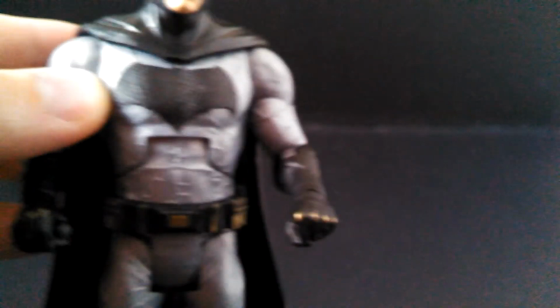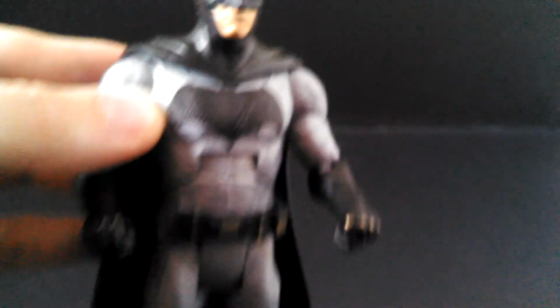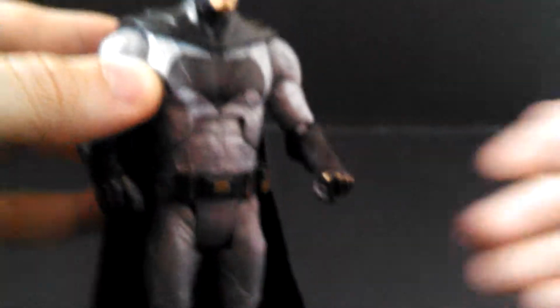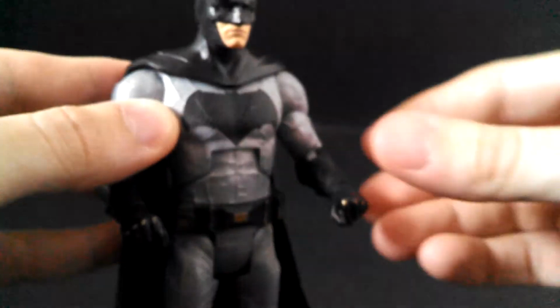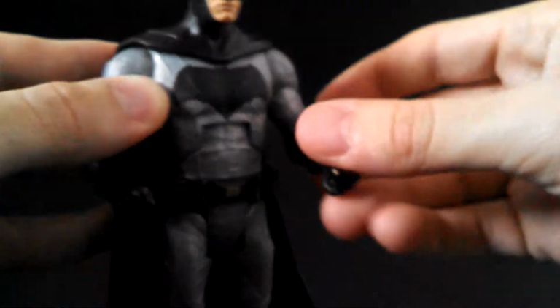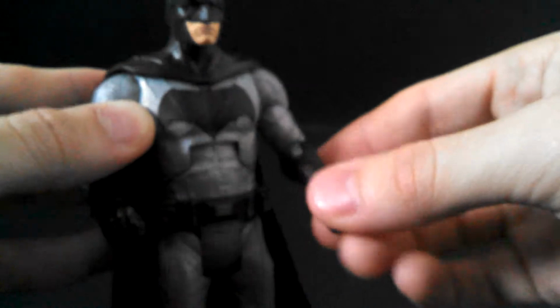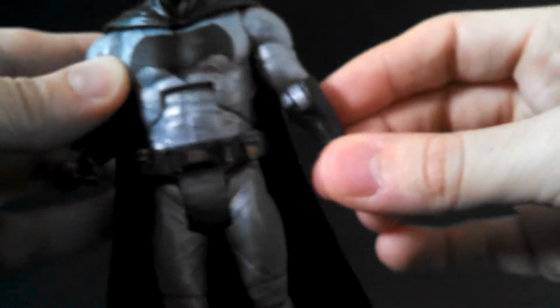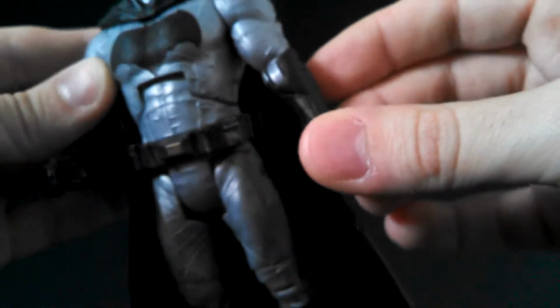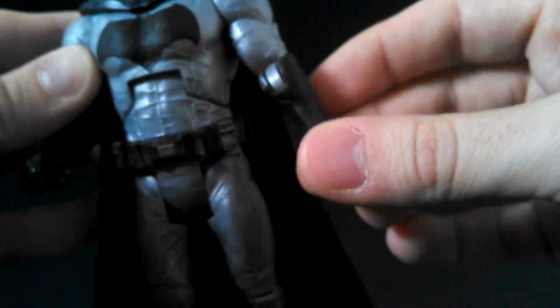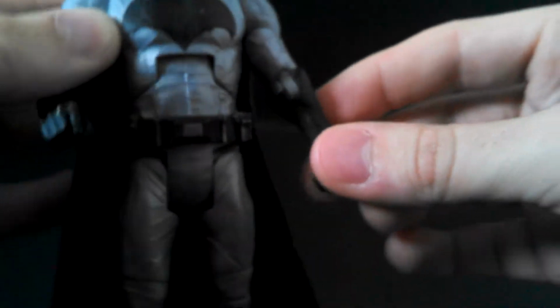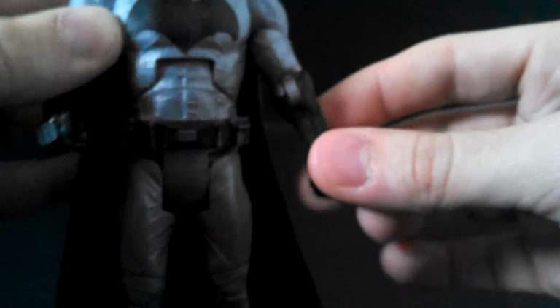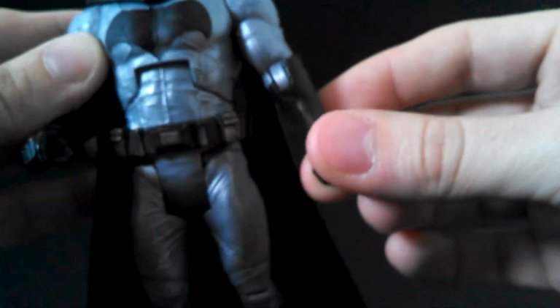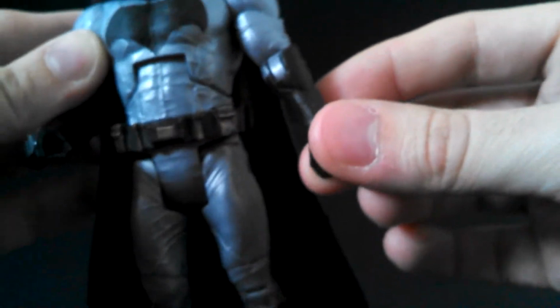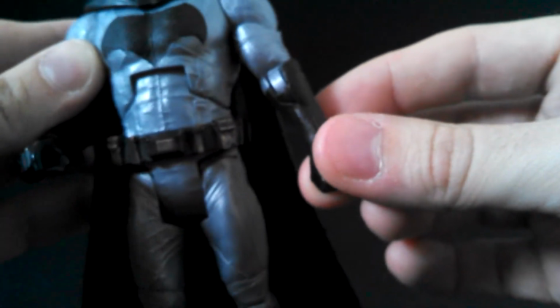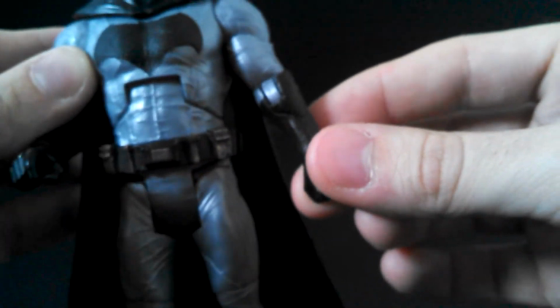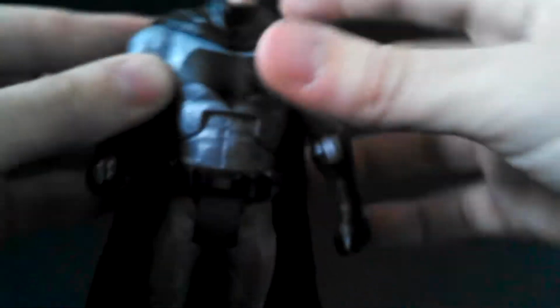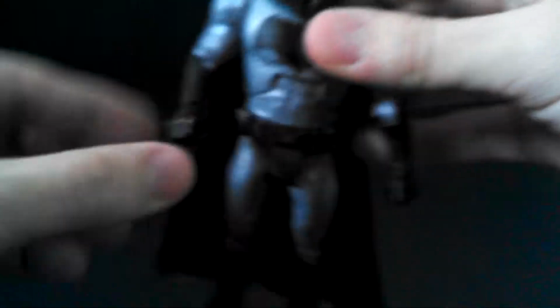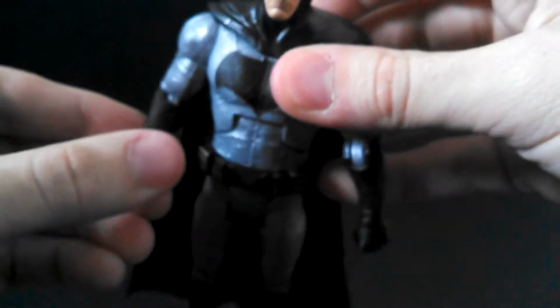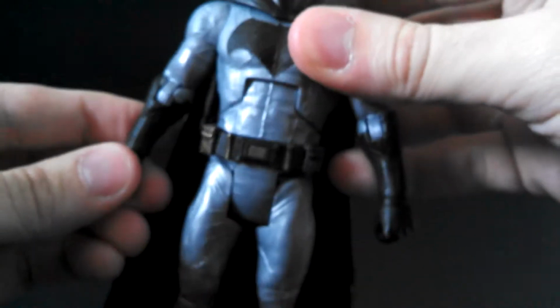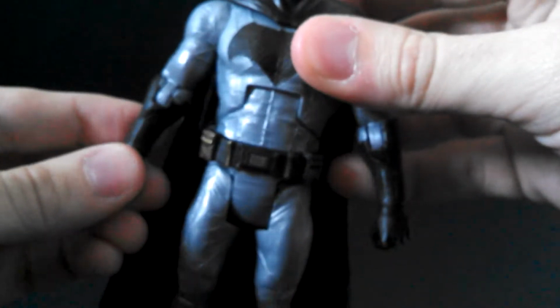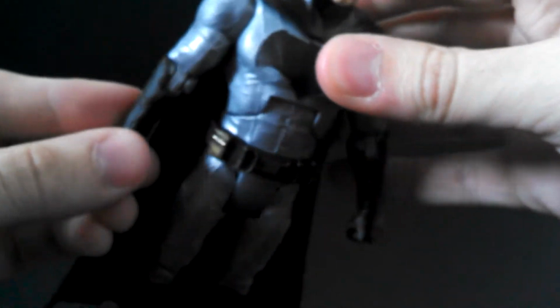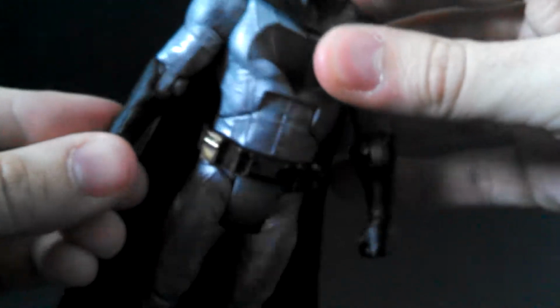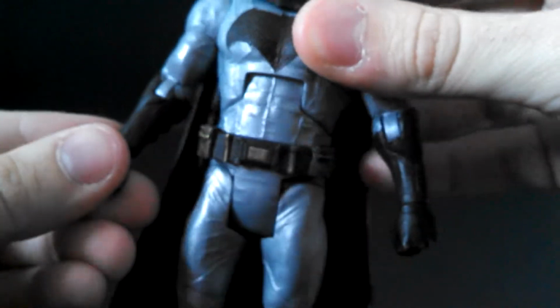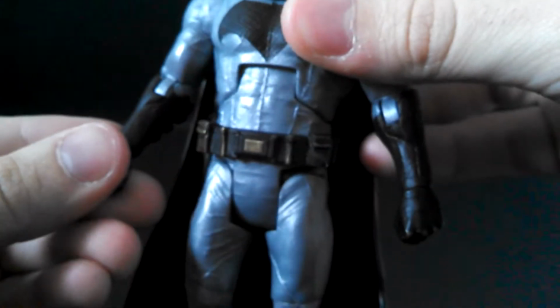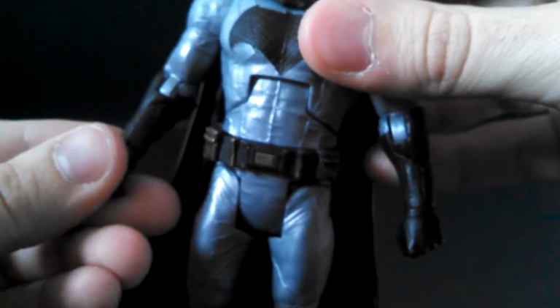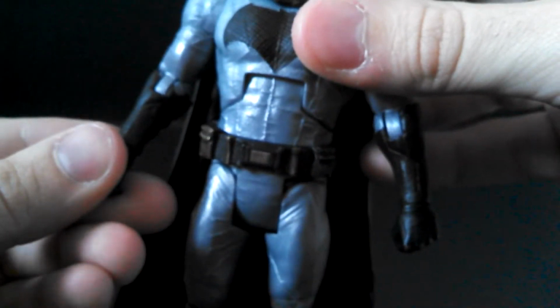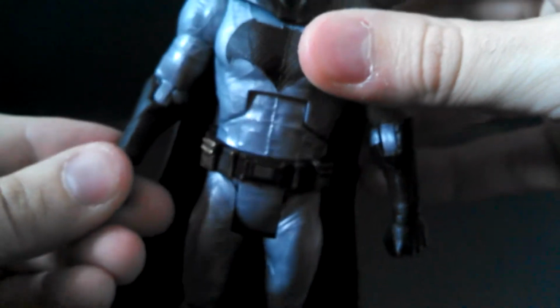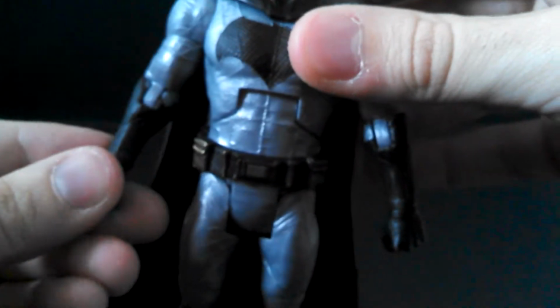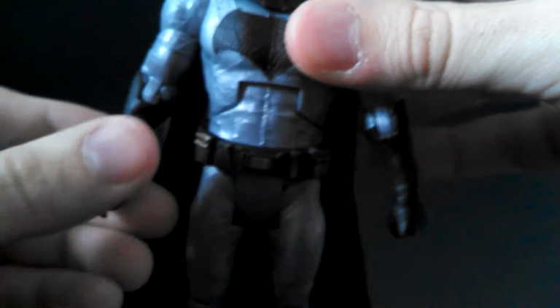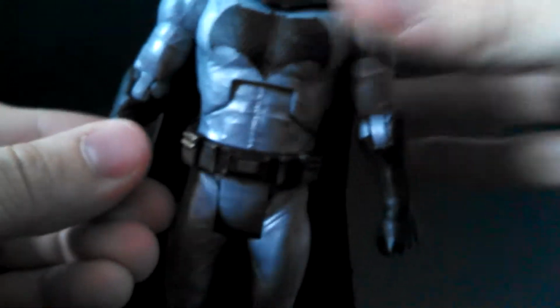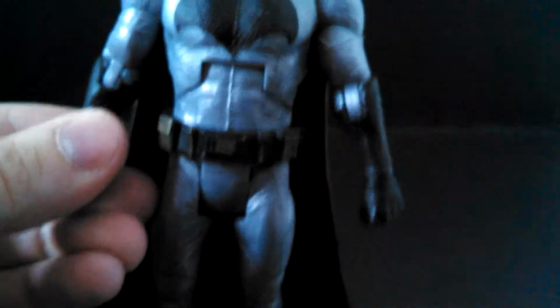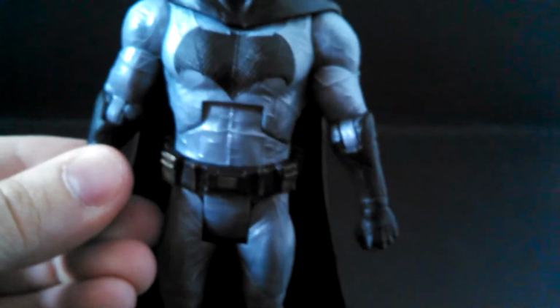Another complaint with the paint — come on Mattel, that does not look good. It's gray inside the black. That should not be like that.